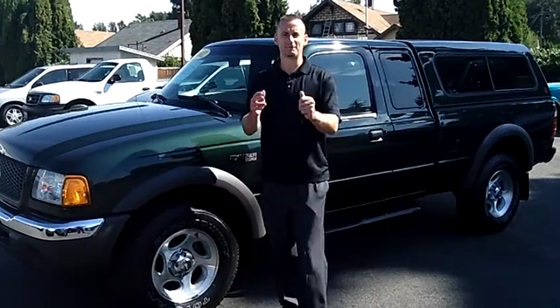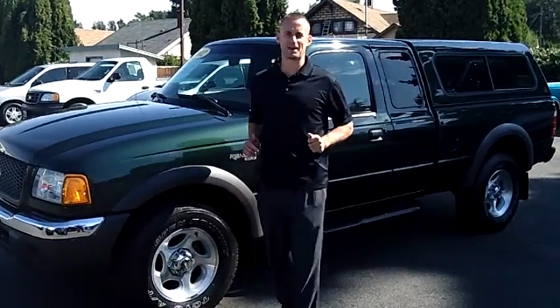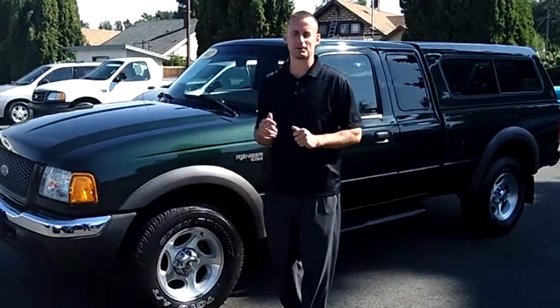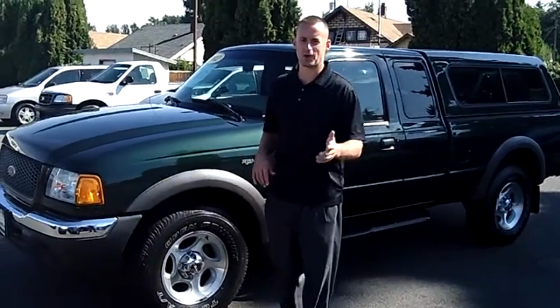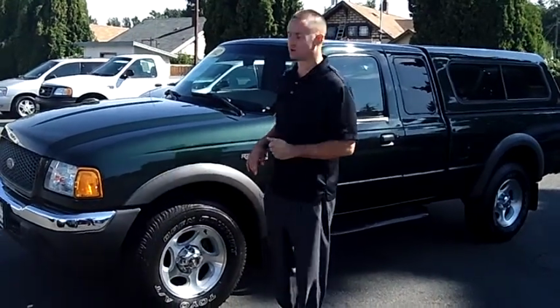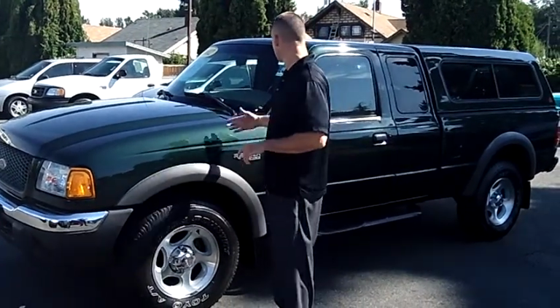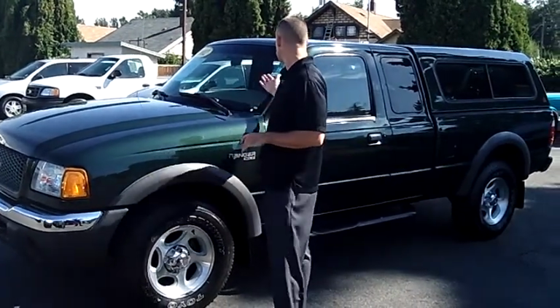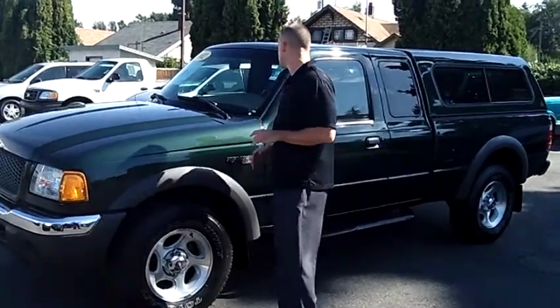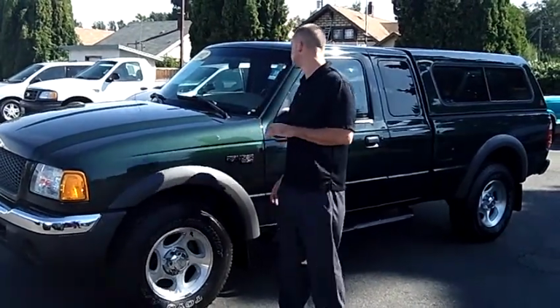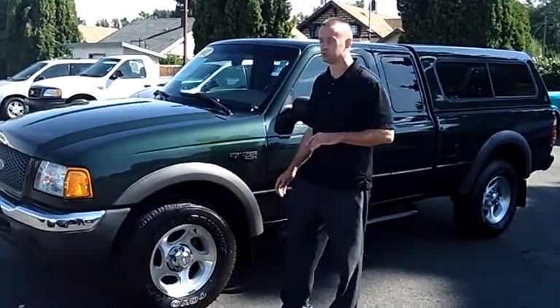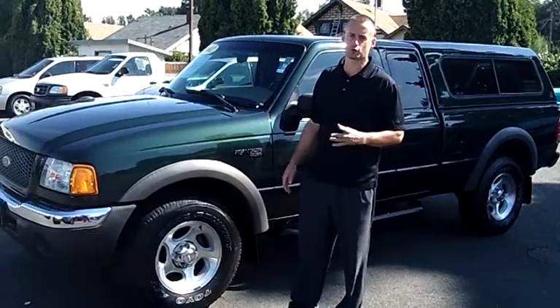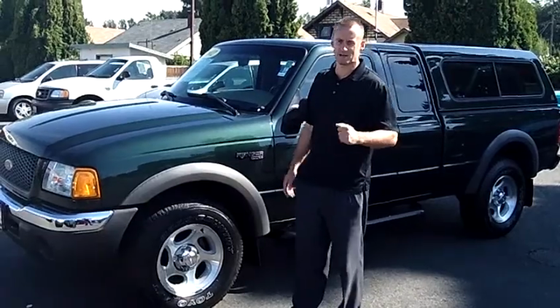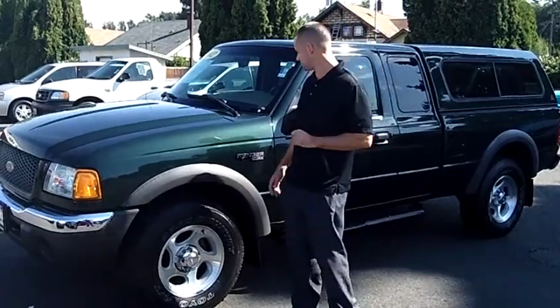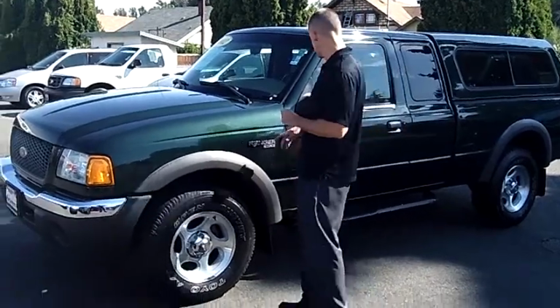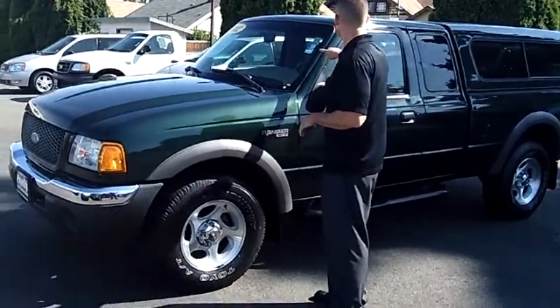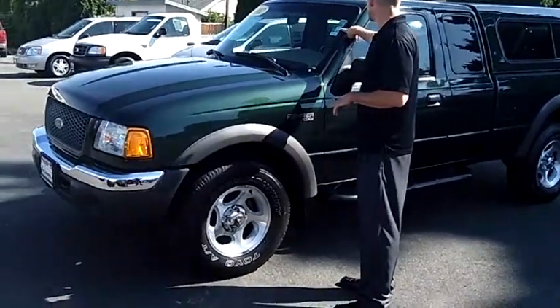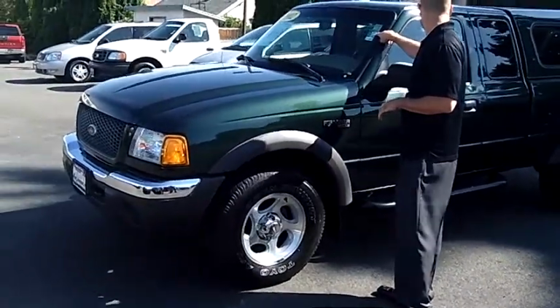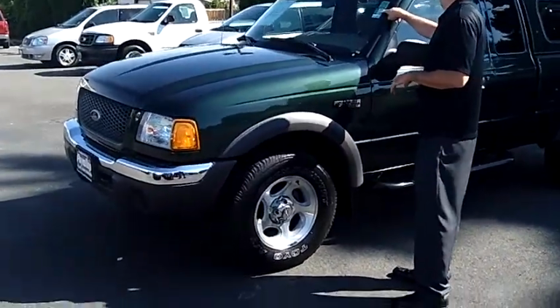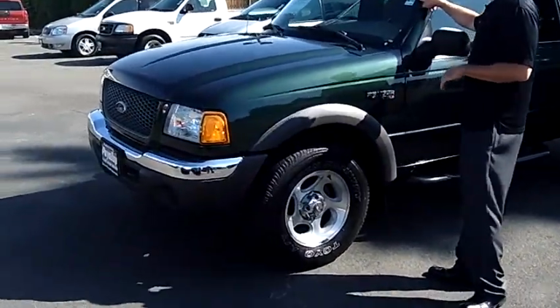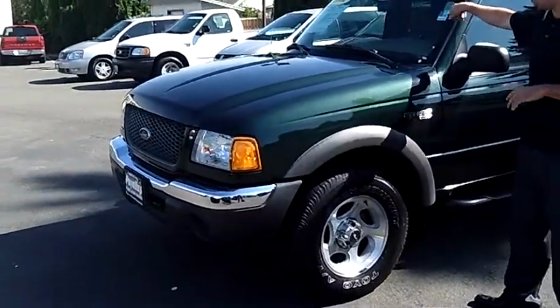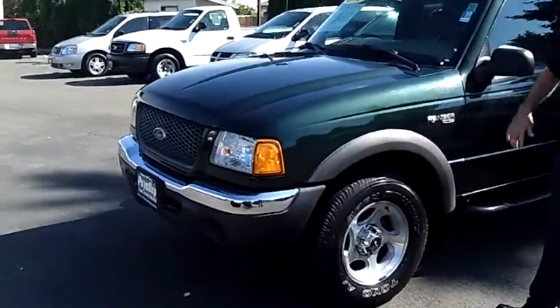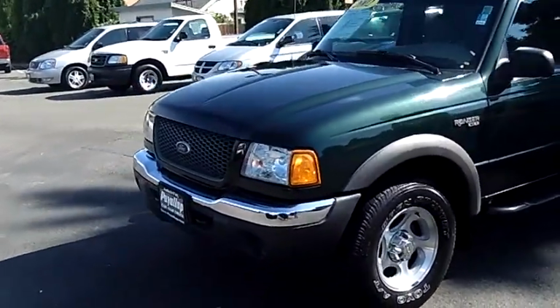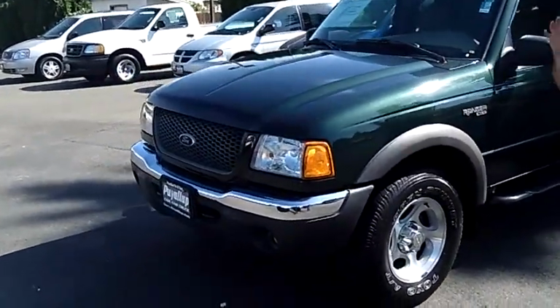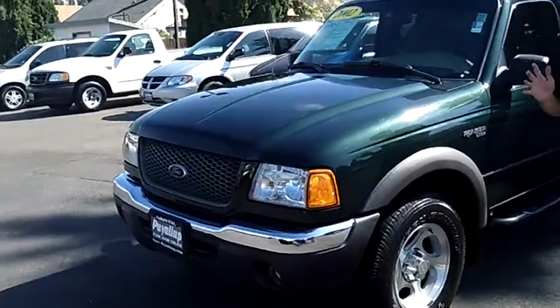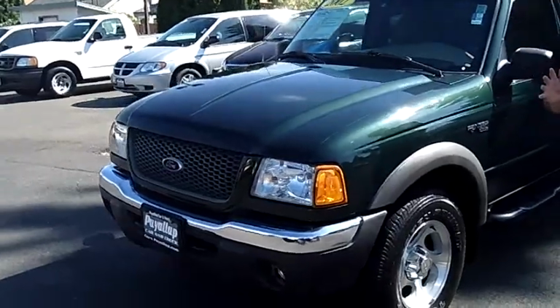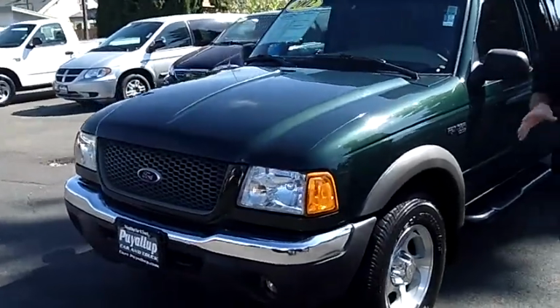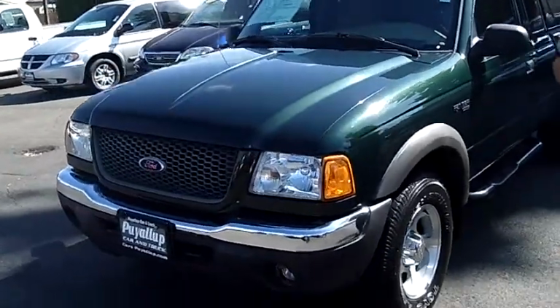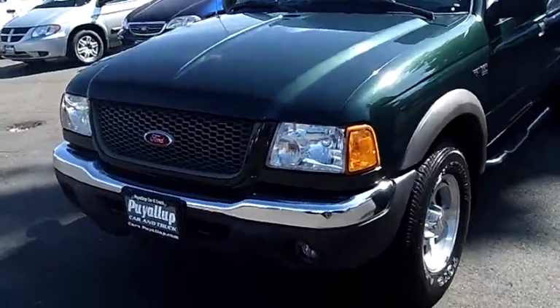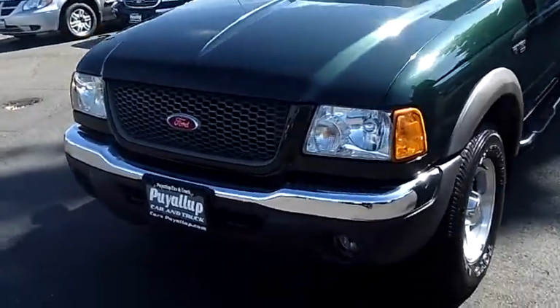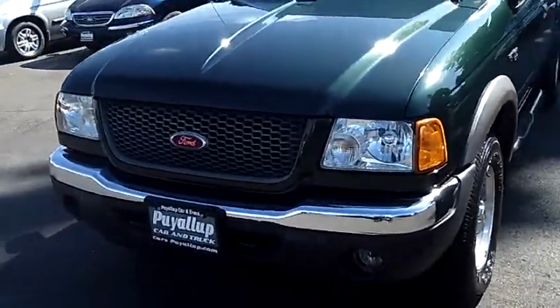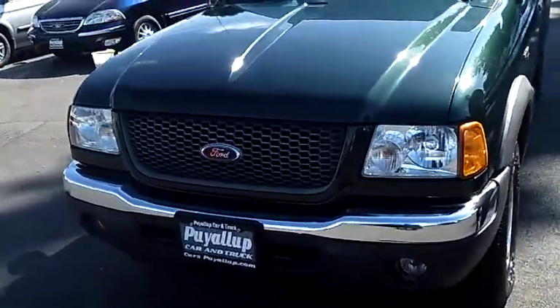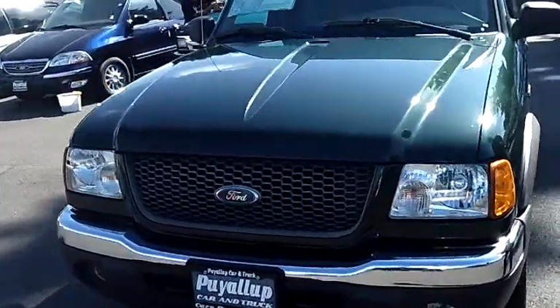Hey folks, Adam Ashby here with Puyallup Car & Truck. I'd like to show you our 2002 Ford Ranger XLT, stock number 78621. This is actually a one owner vehicle, clean vehicle history report, never been in an accident.